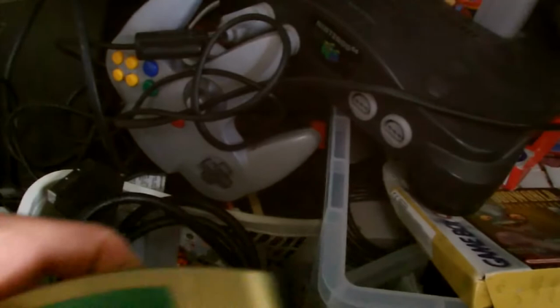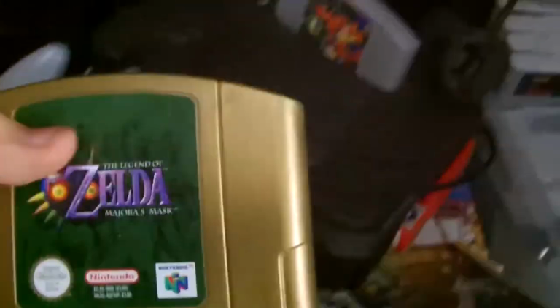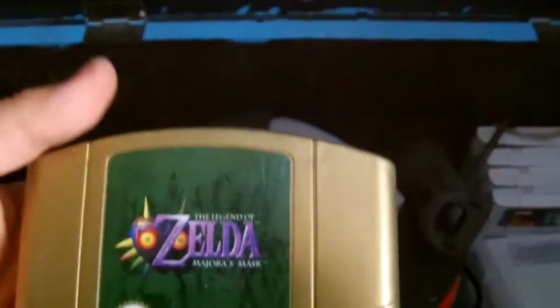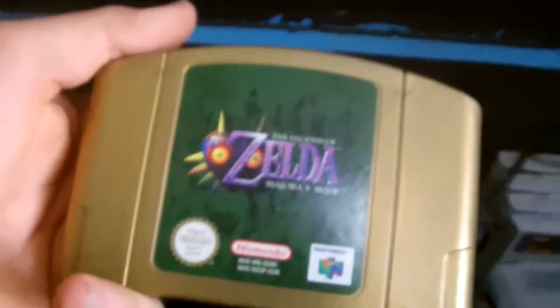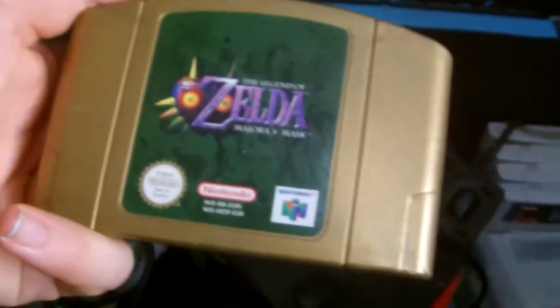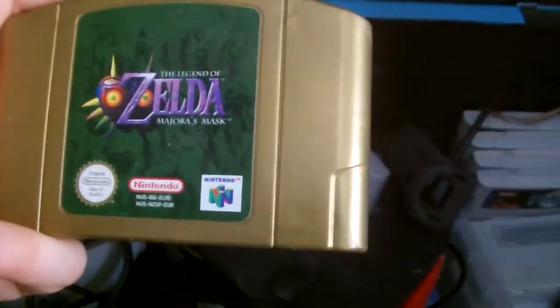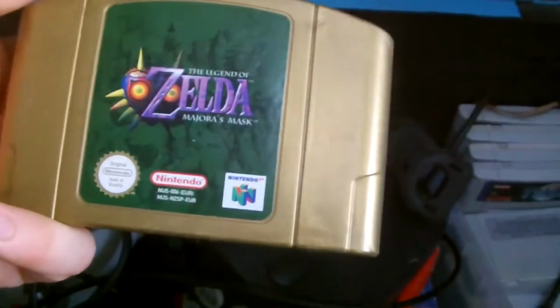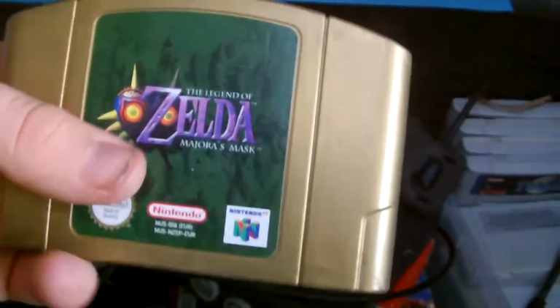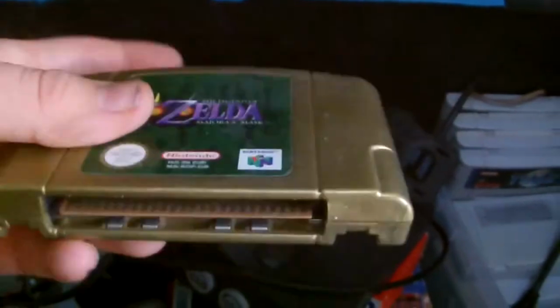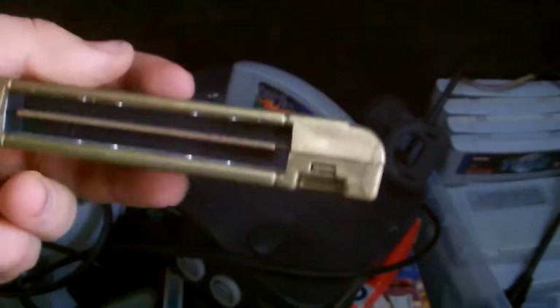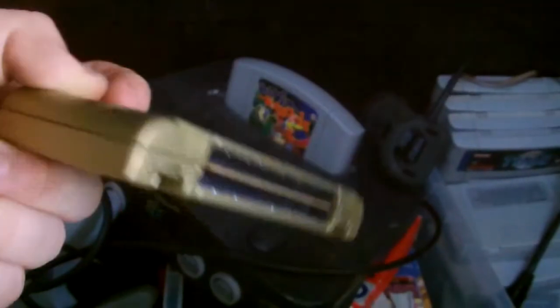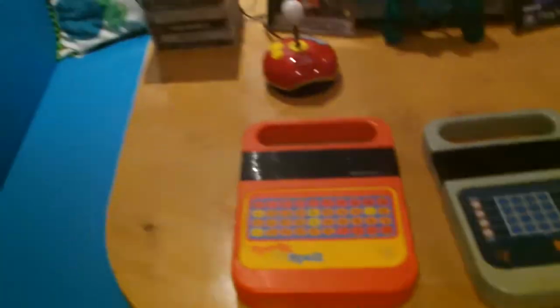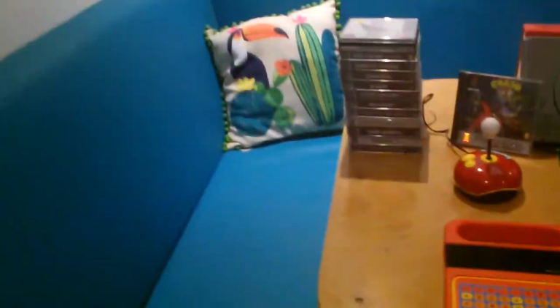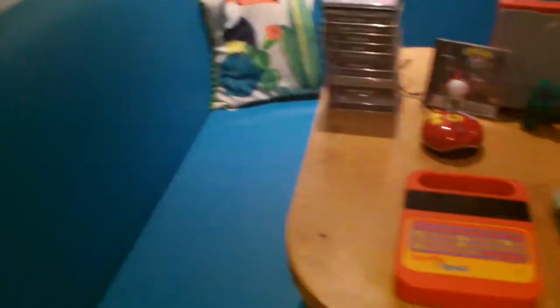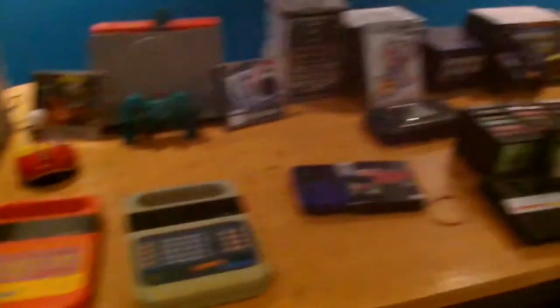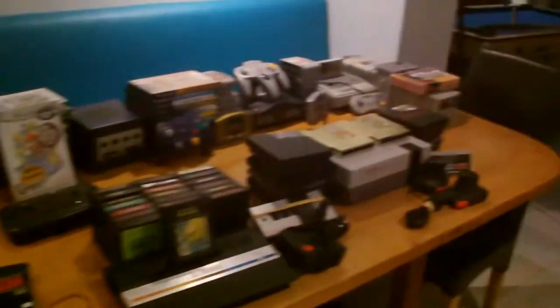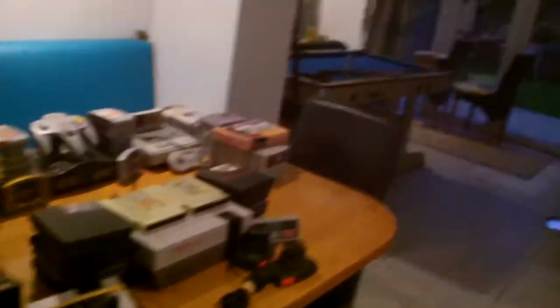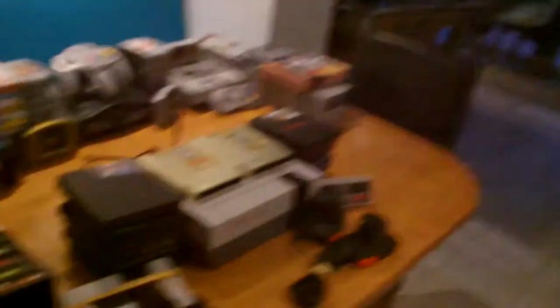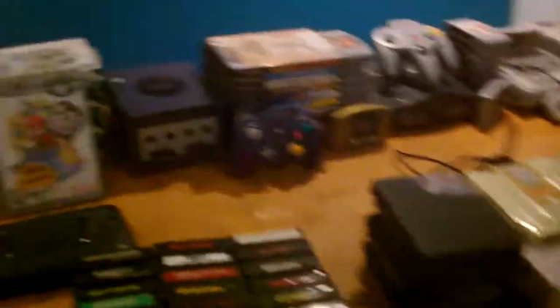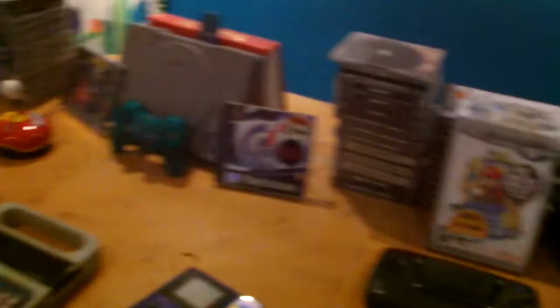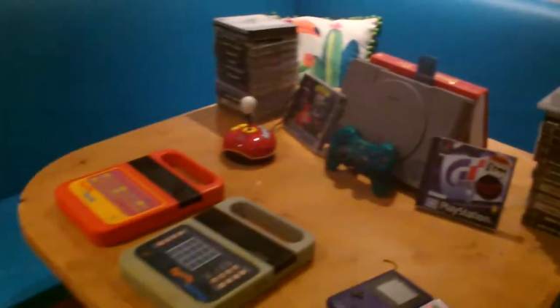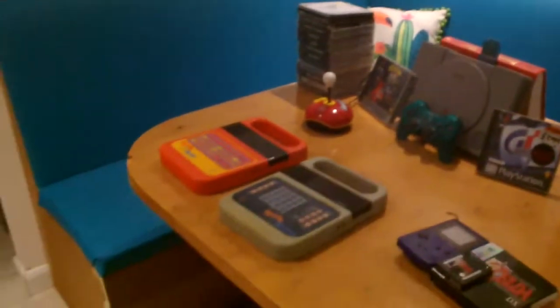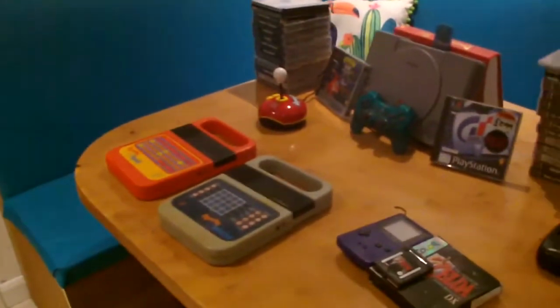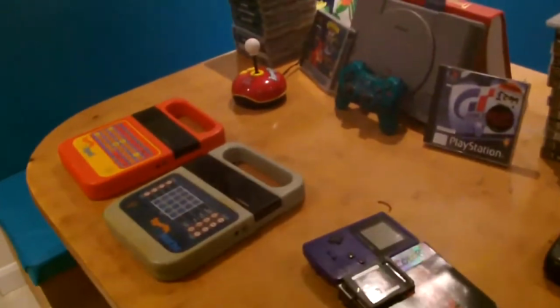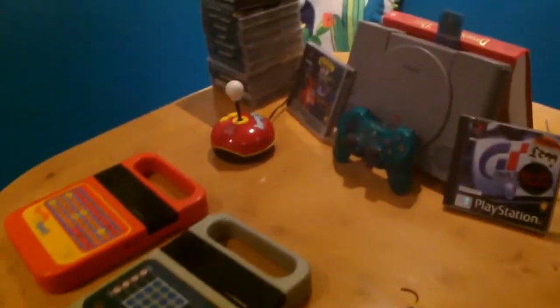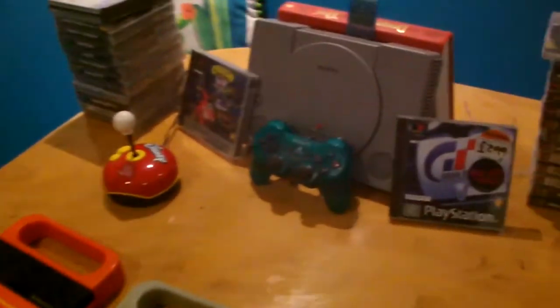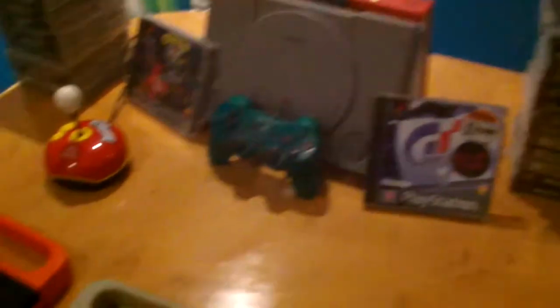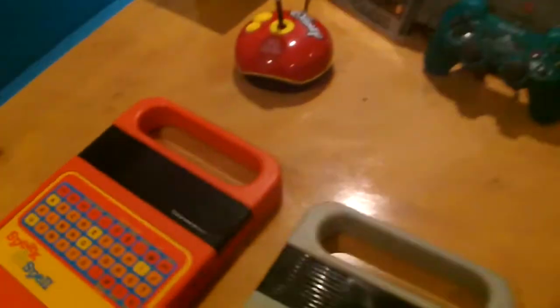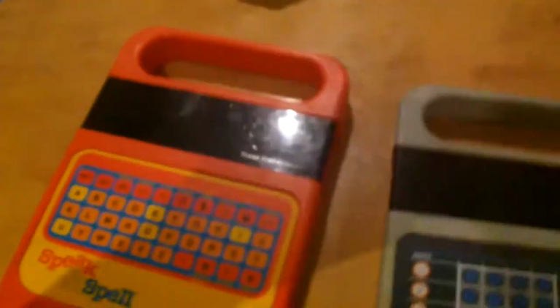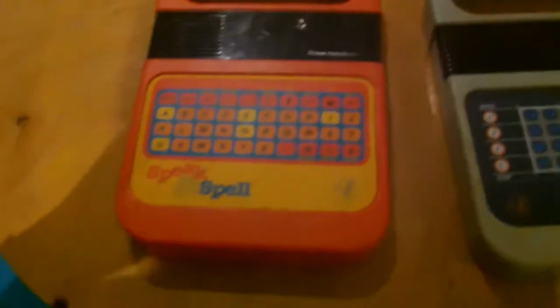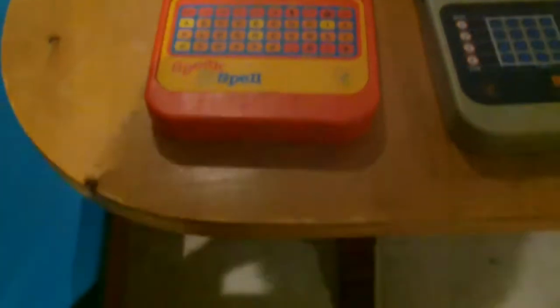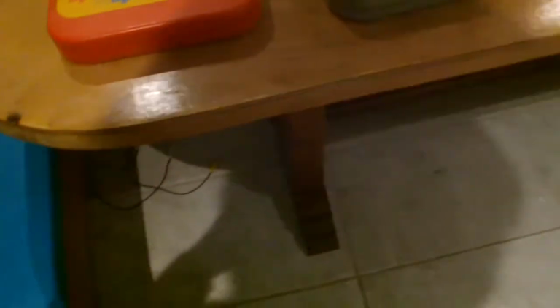The original Zelda N64. So all of this, this is all my mum's collection, takes up a whole table. Let's start off.